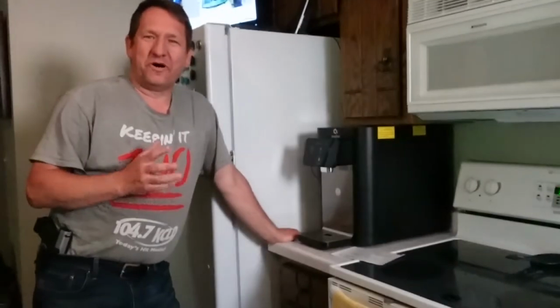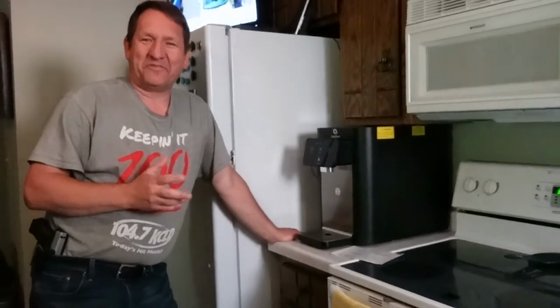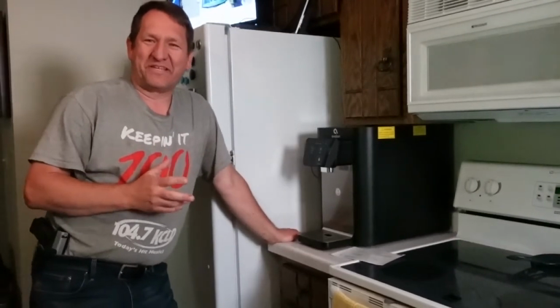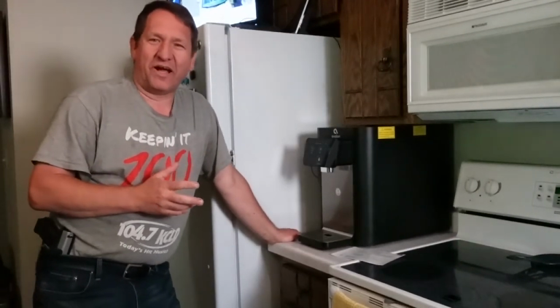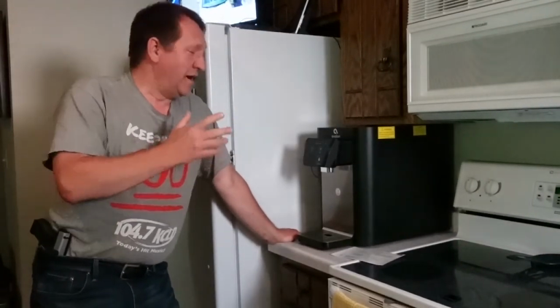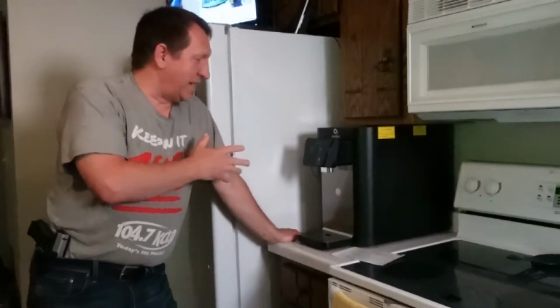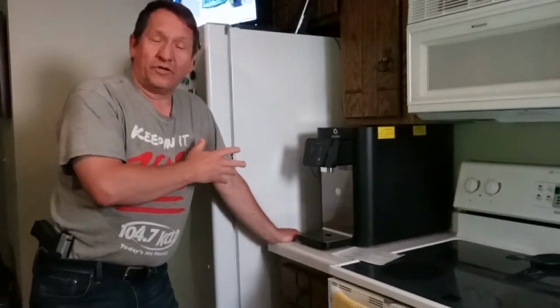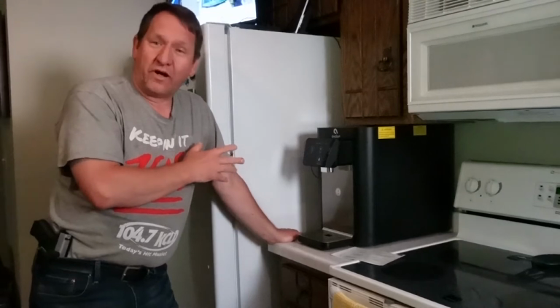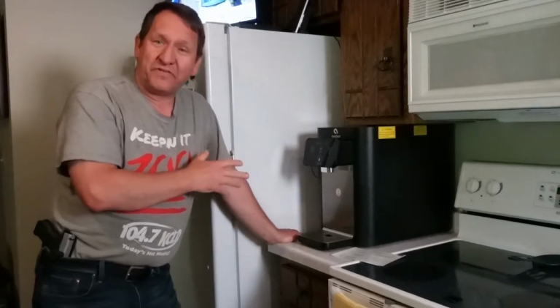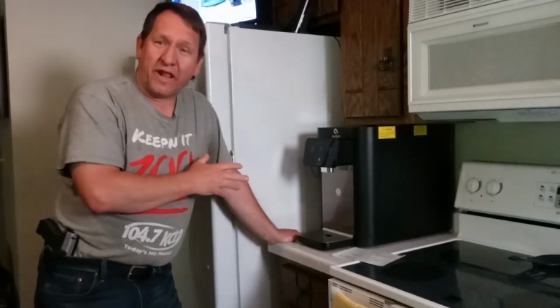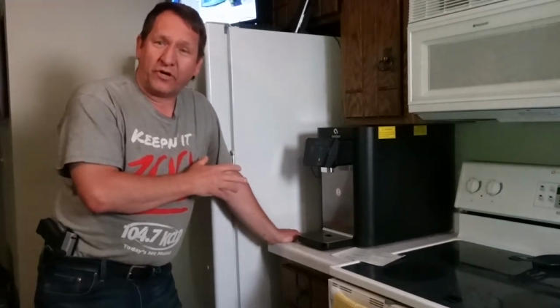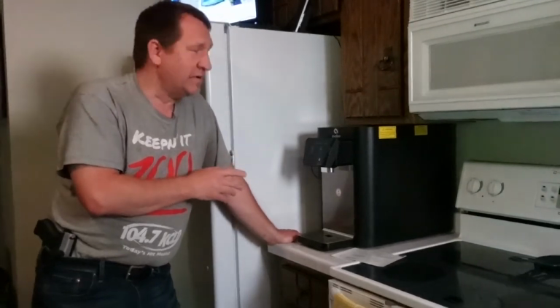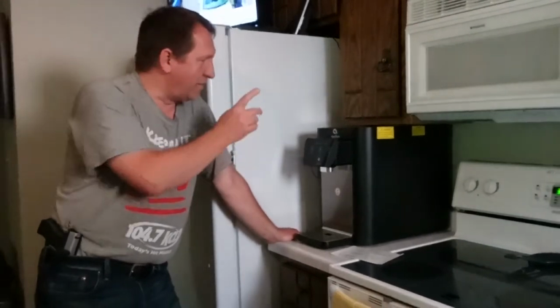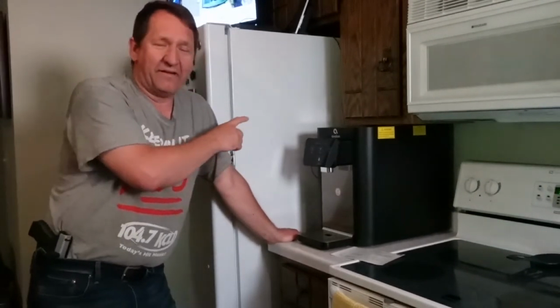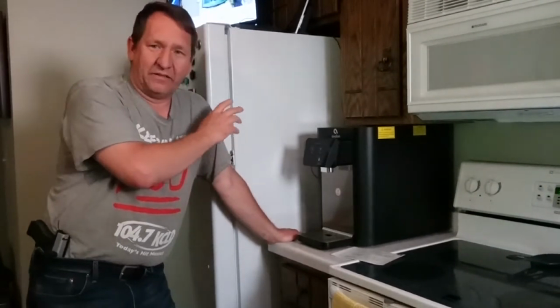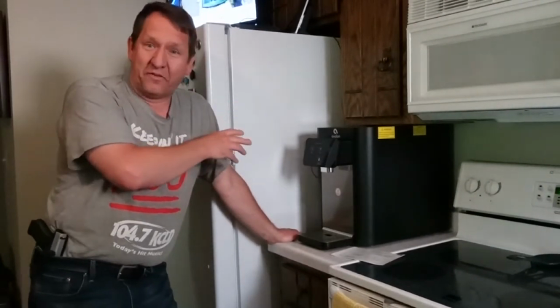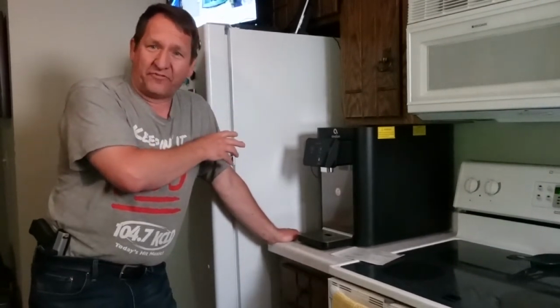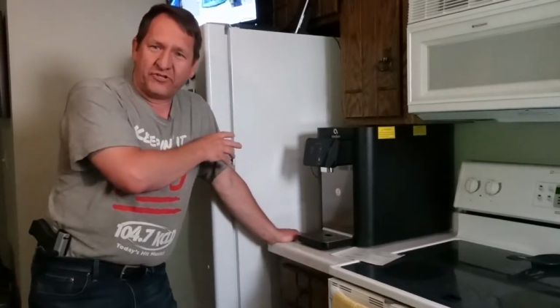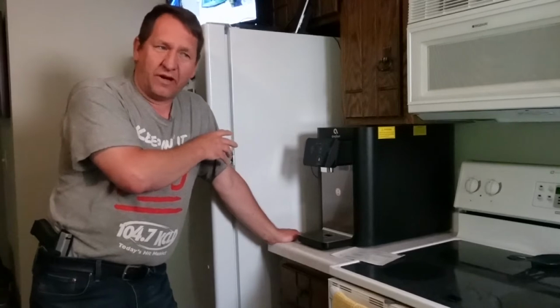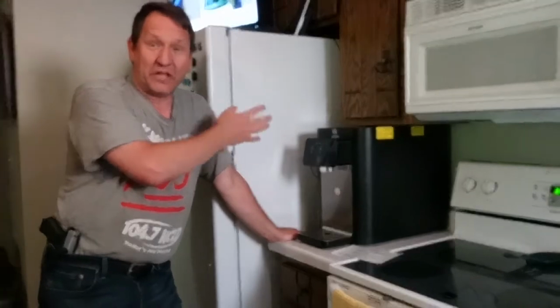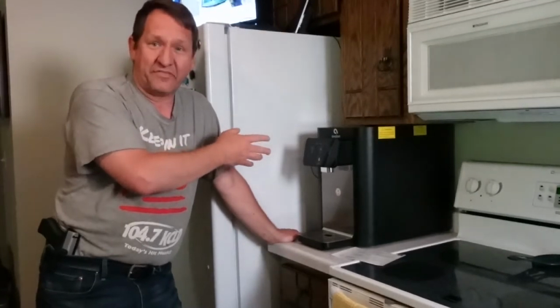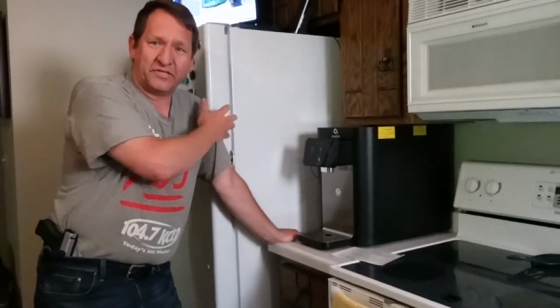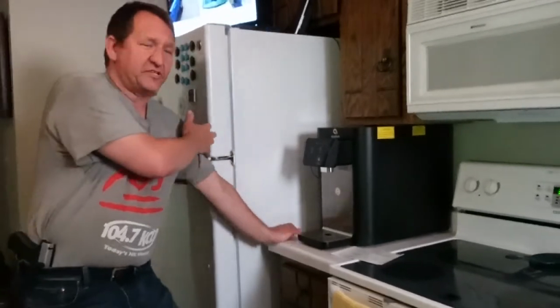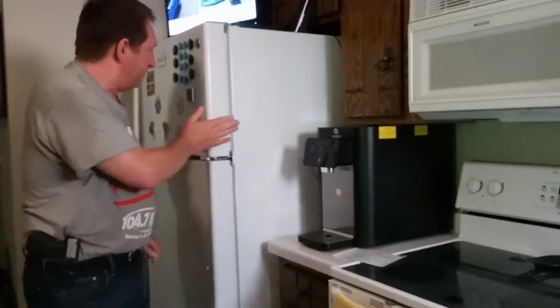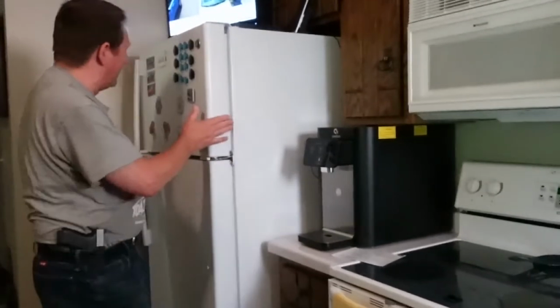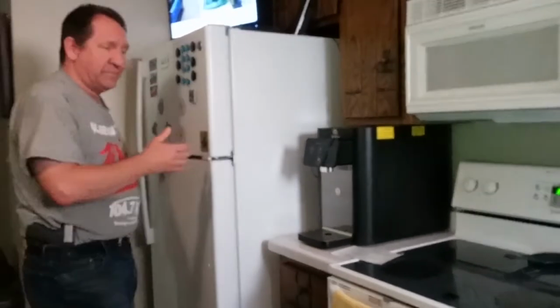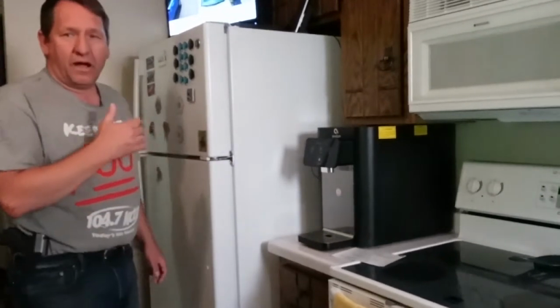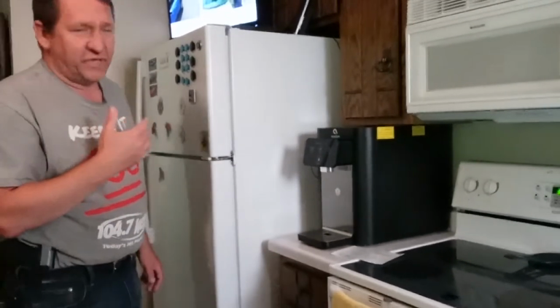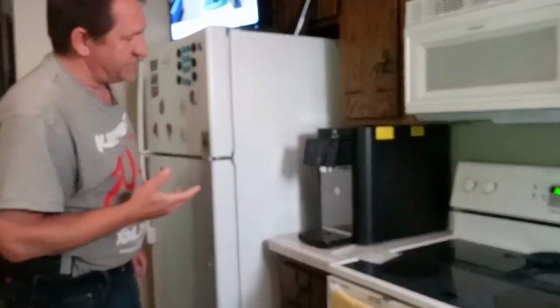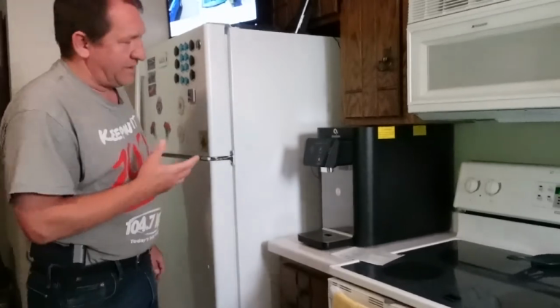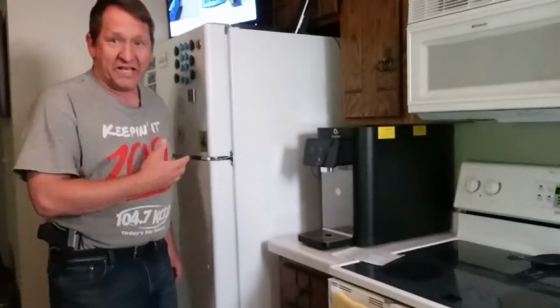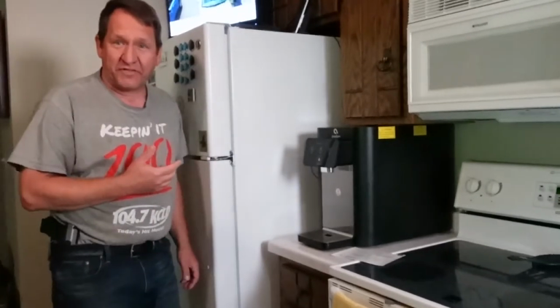Welcome back to Do It Myself Garage. I've got a hot and cold water dispenser here that I want to hook up. I already have a line on the back of the fridge — it's not hooked to anything. This fridge that I picked up doesn't have an ice dispenser.